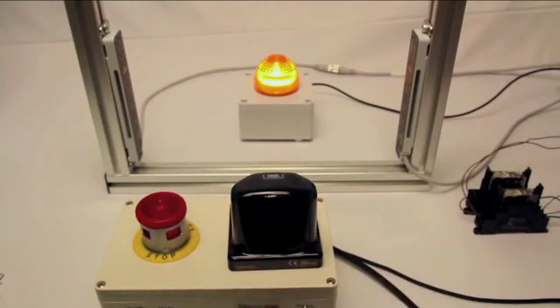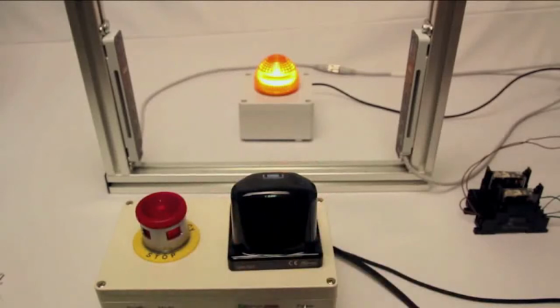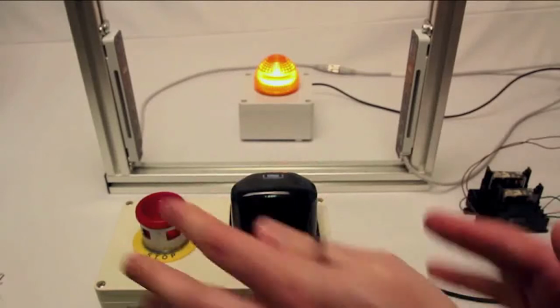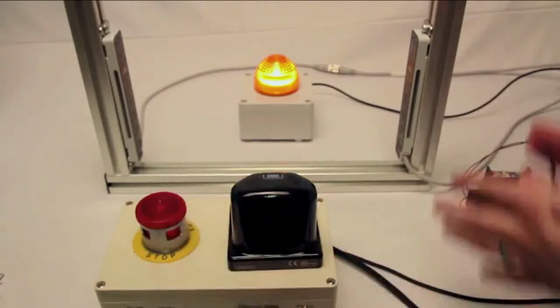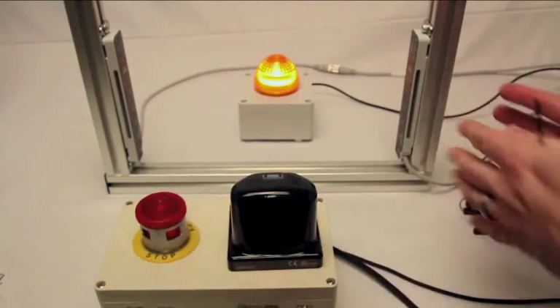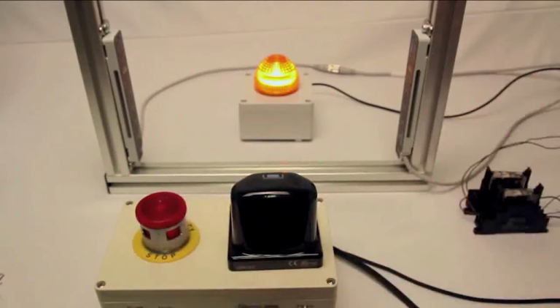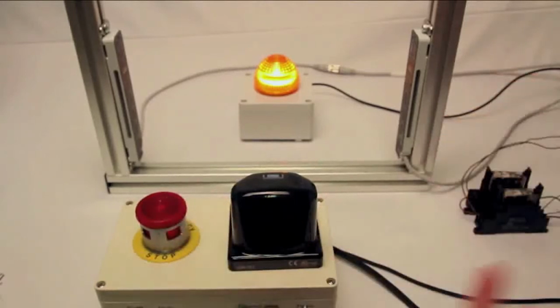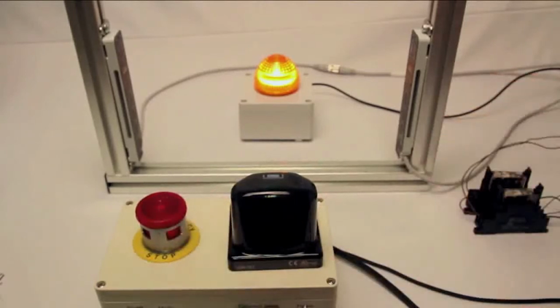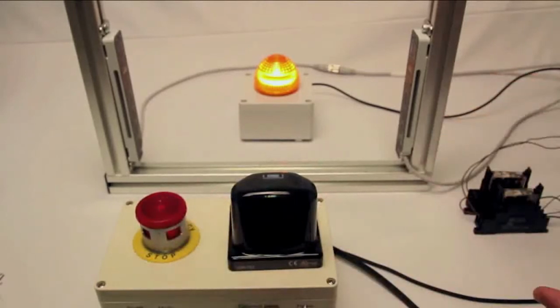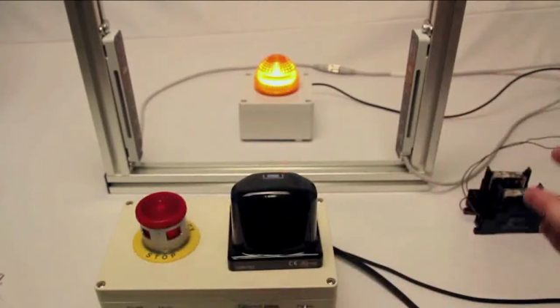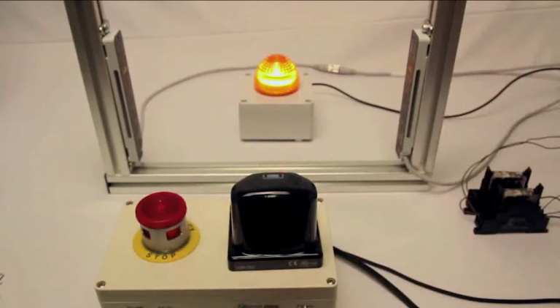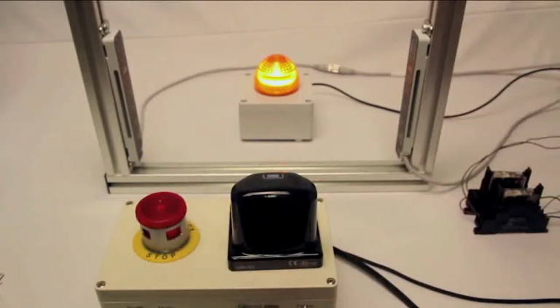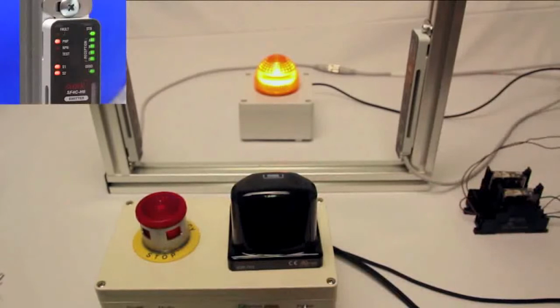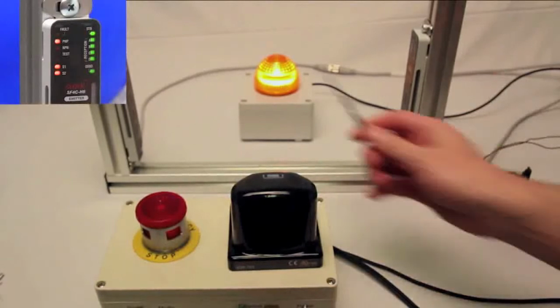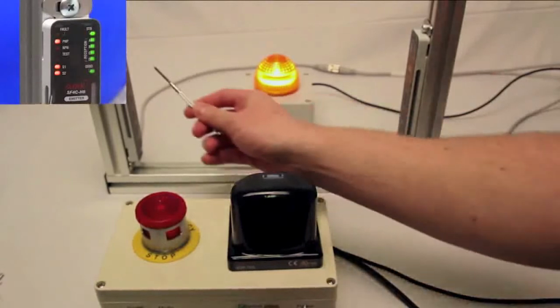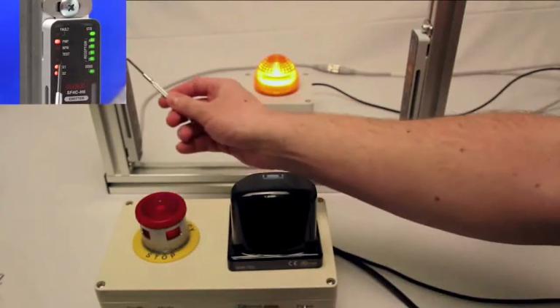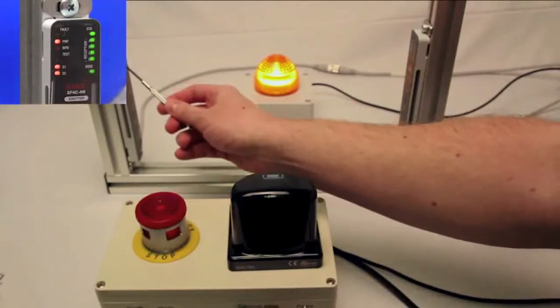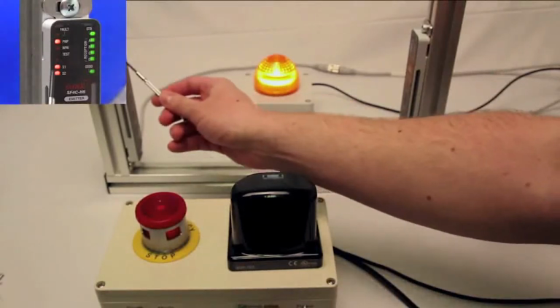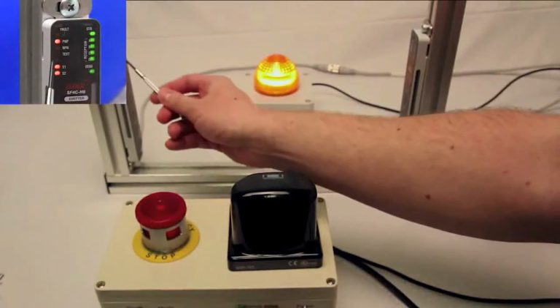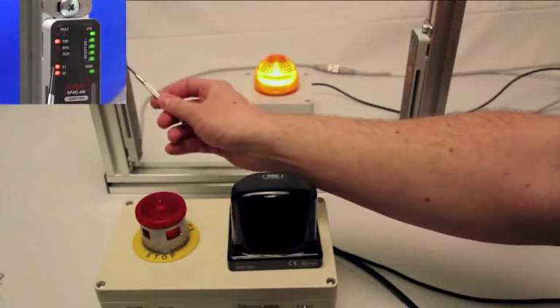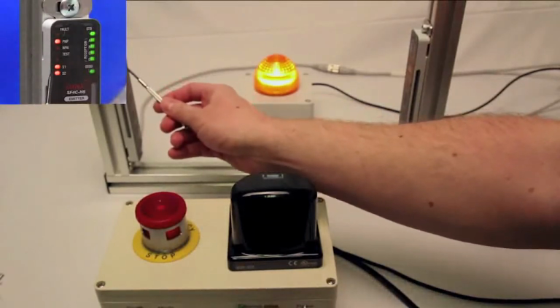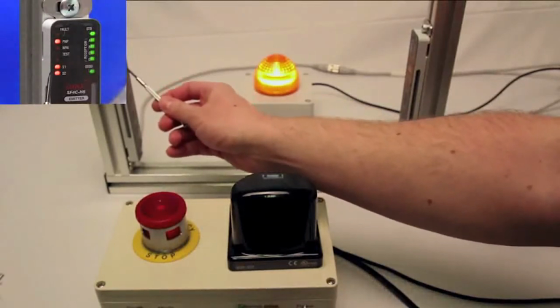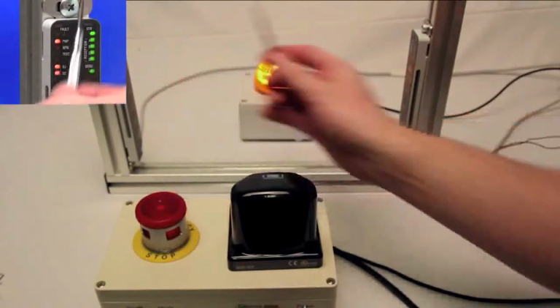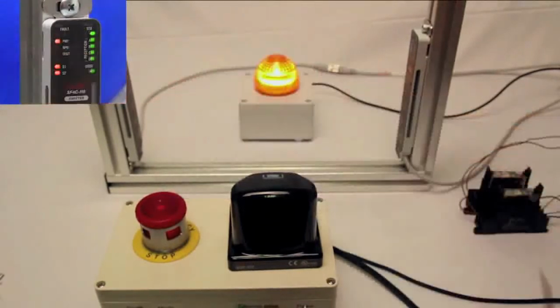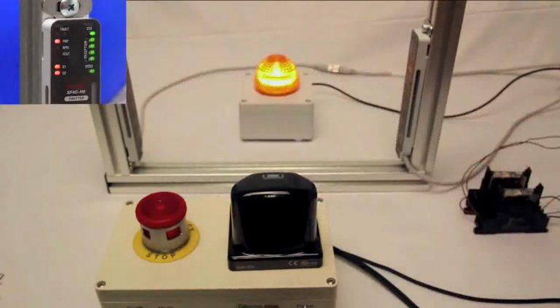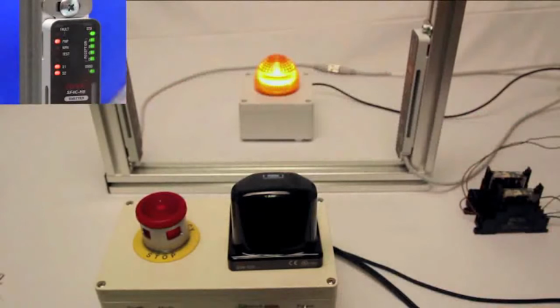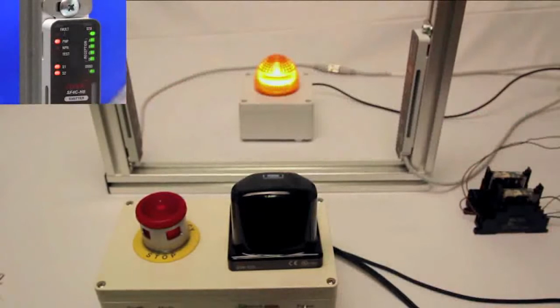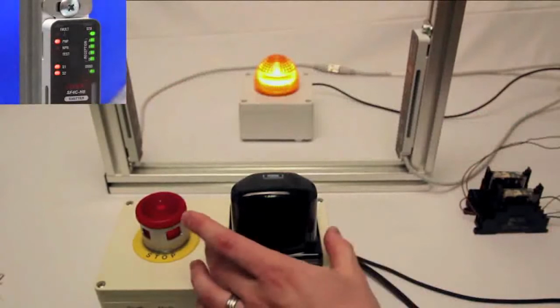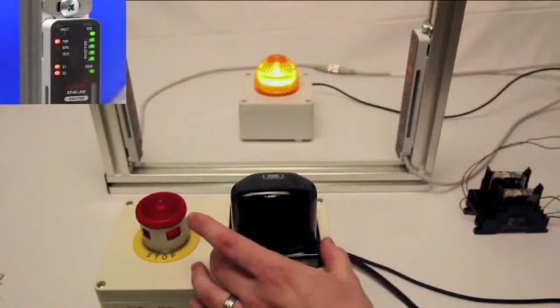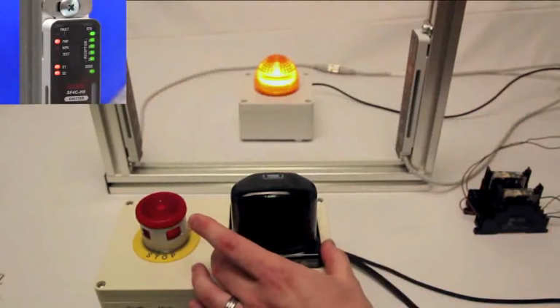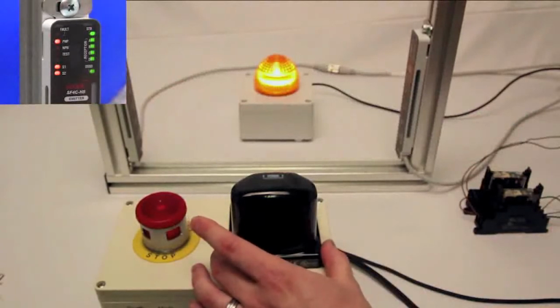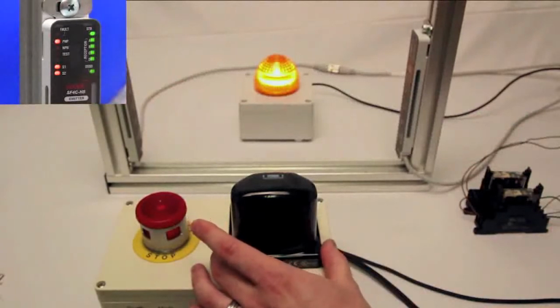All of these are going to be fed into the light curtain so that you don't need an extra controller. If you look on the screen you can see the S1 and S2 lights are indicated, meaning that there's nothing blocking my touch switch here.